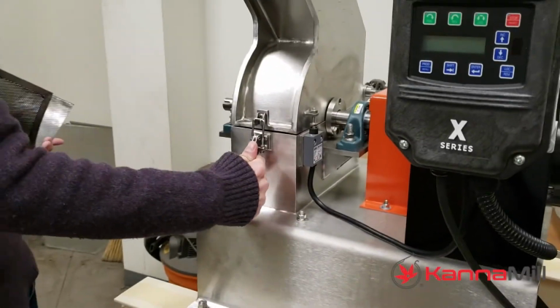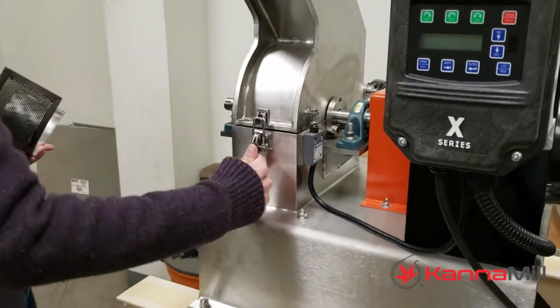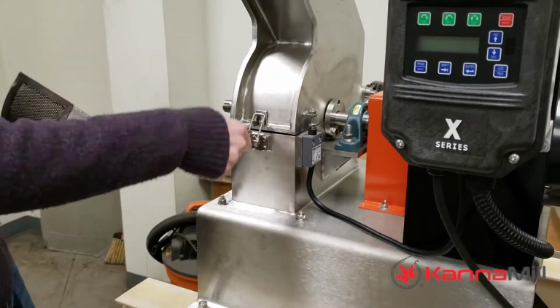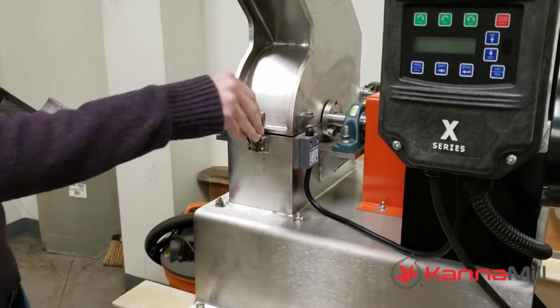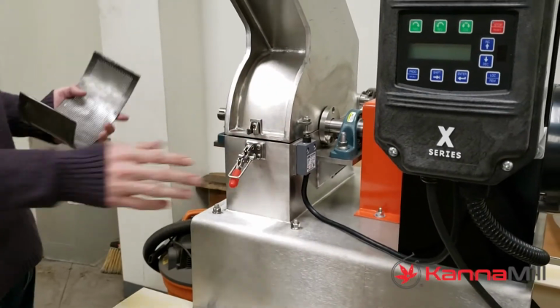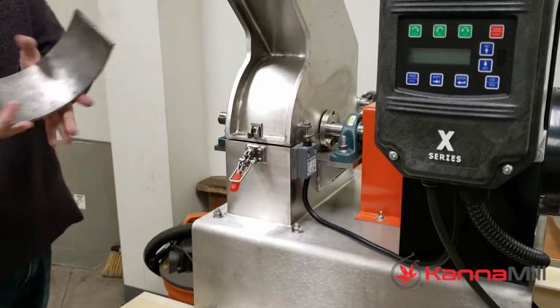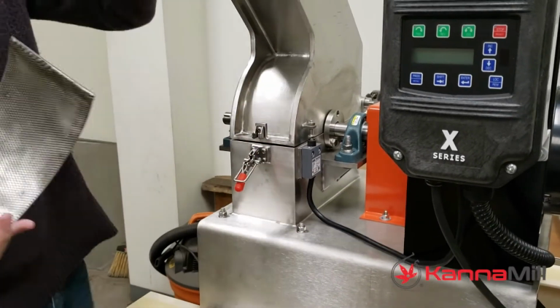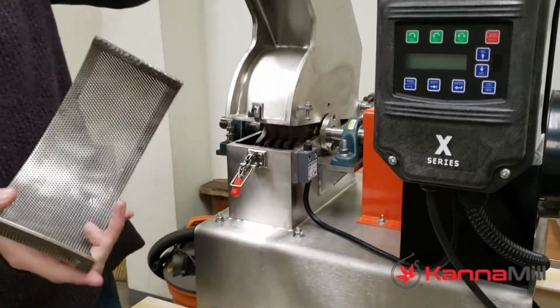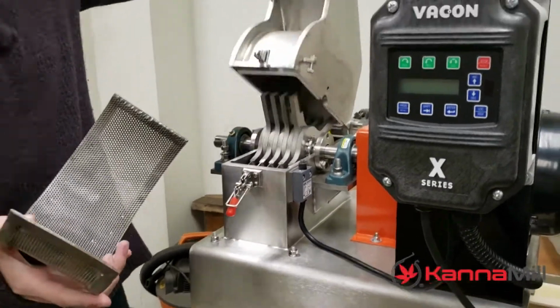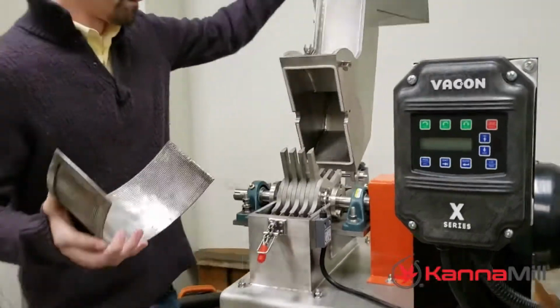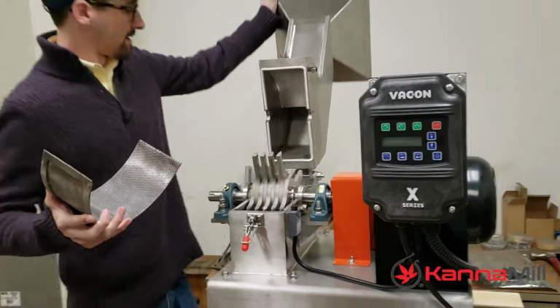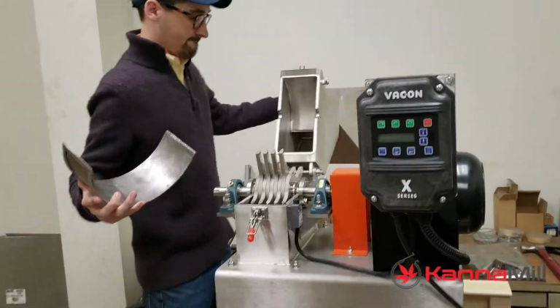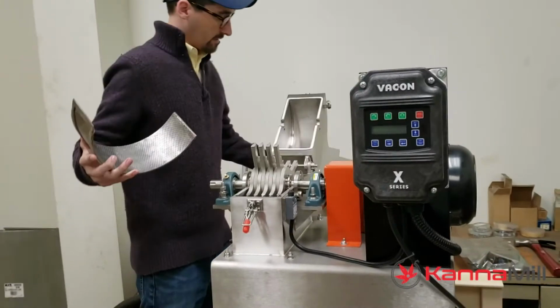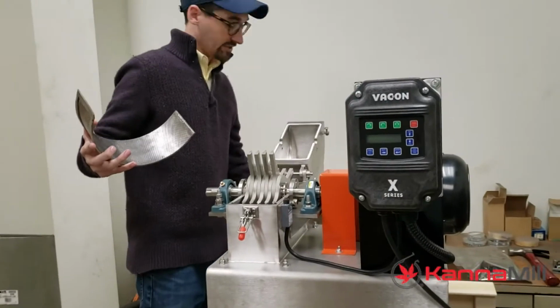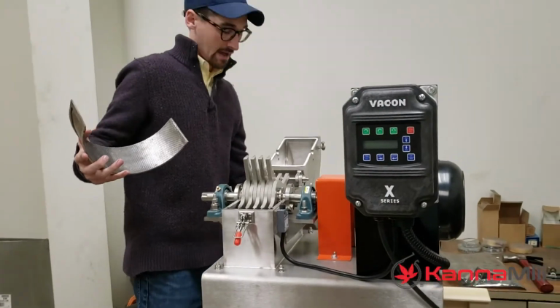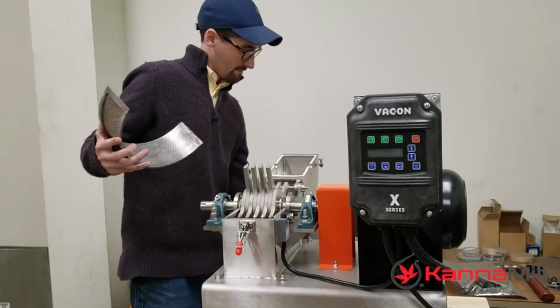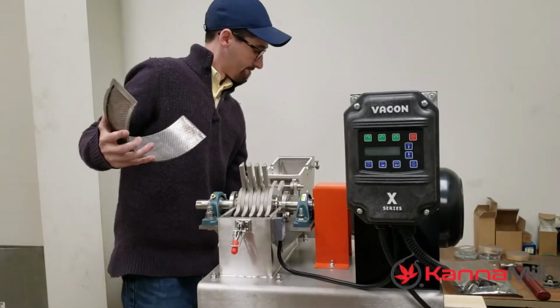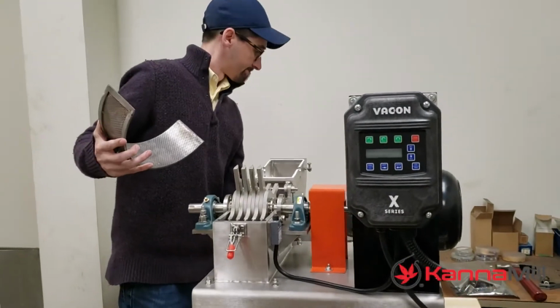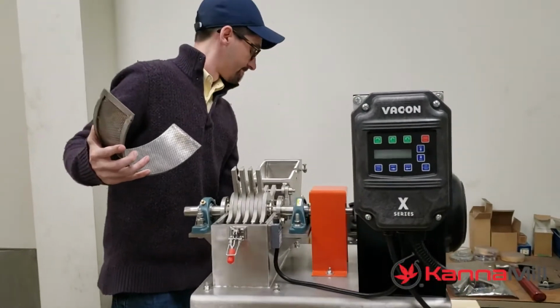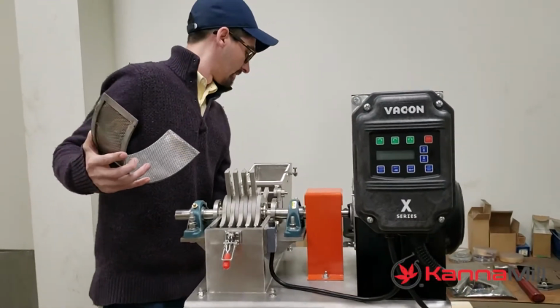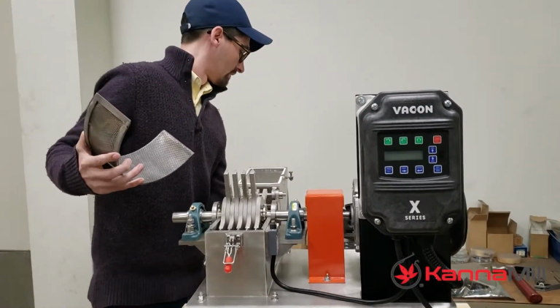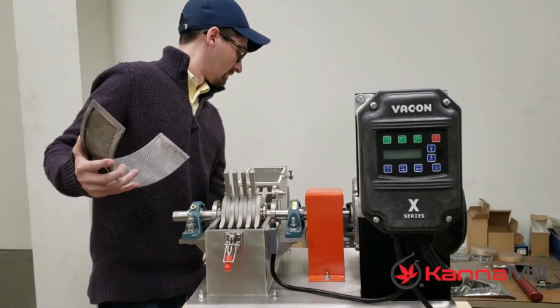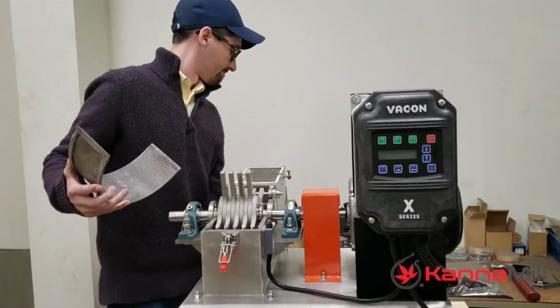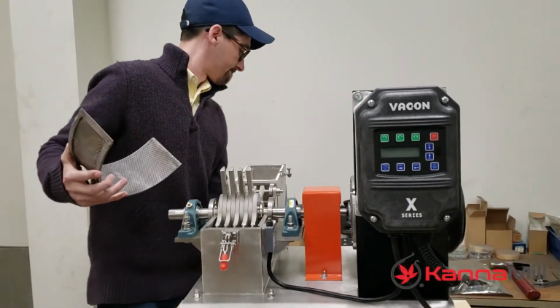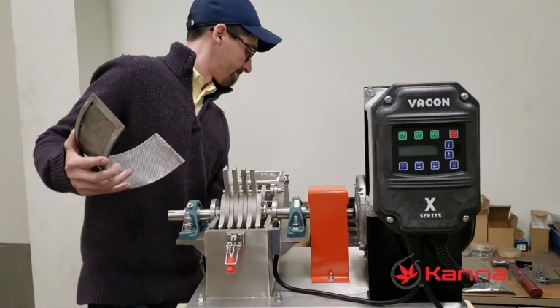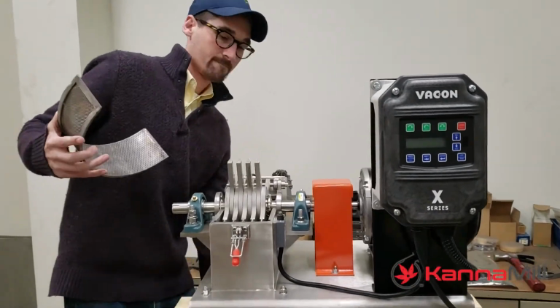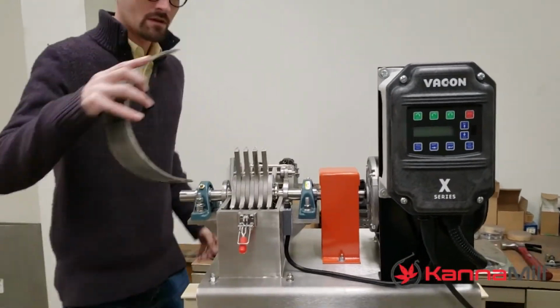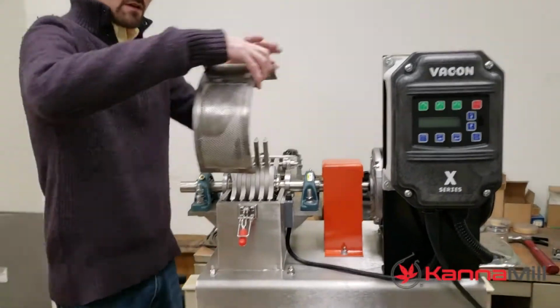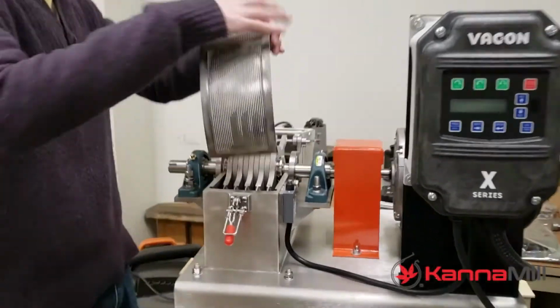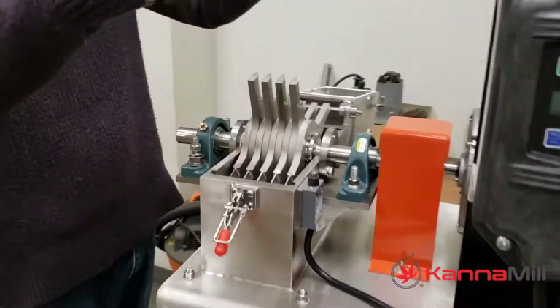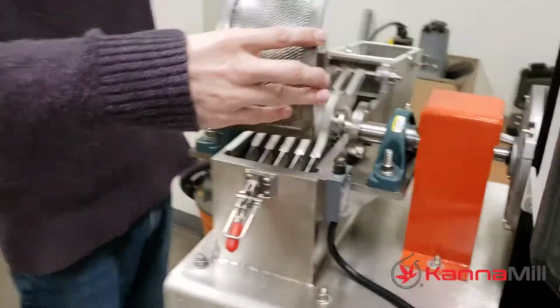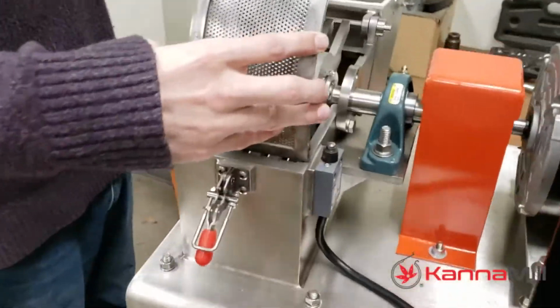This rotor configuration also makes the mill easy to clean and service by eliminating pockets where product can accumulate and simplifying the assembly.